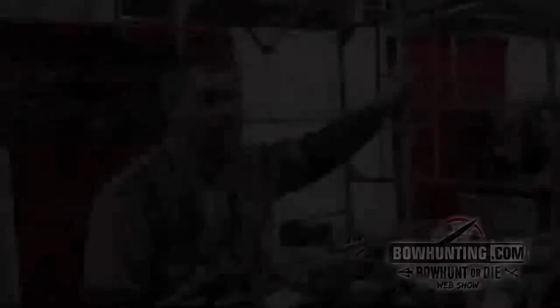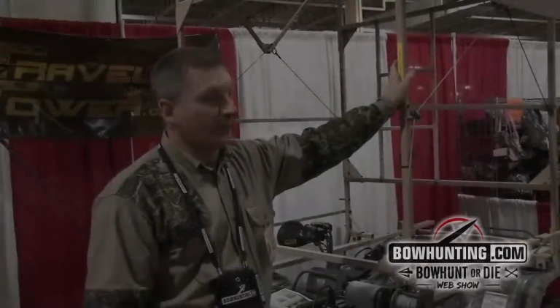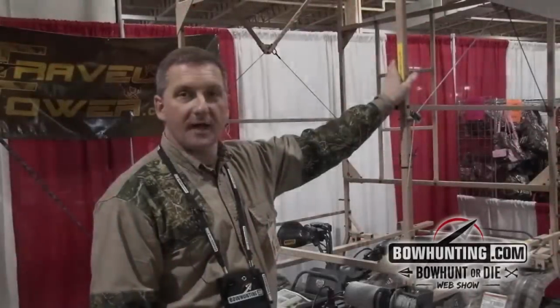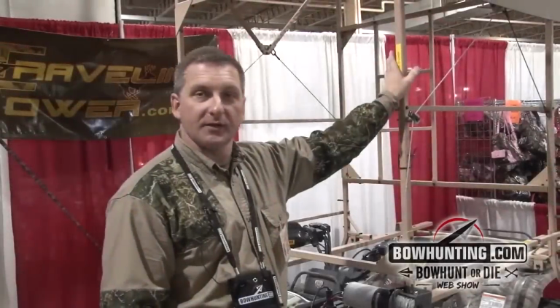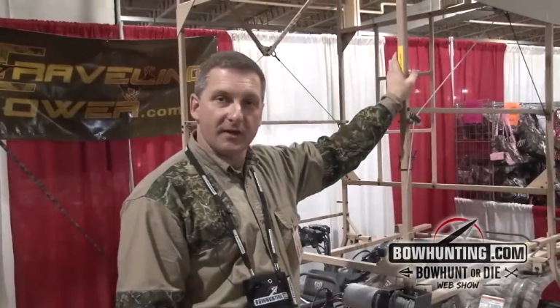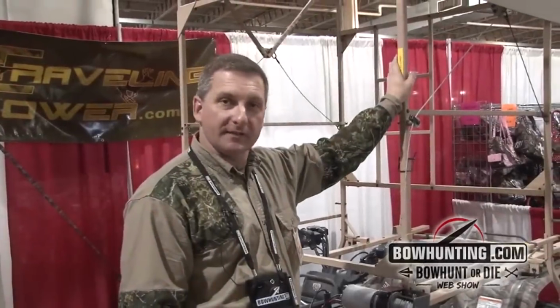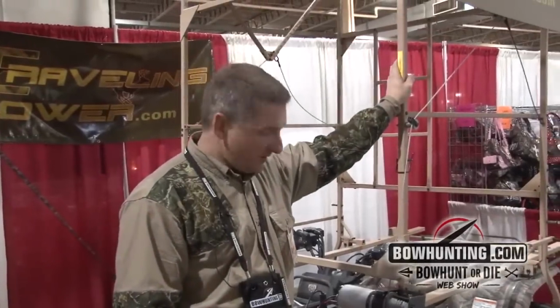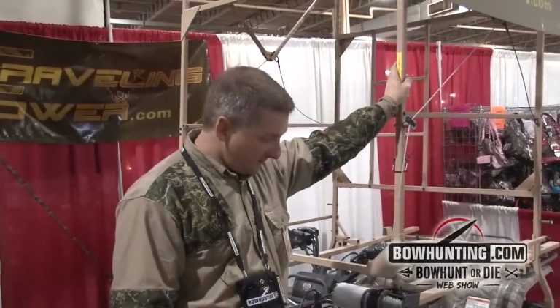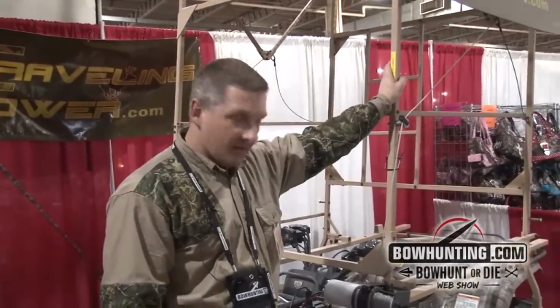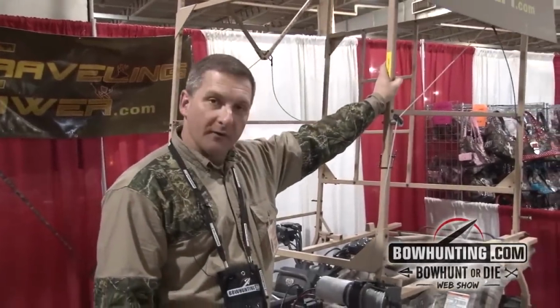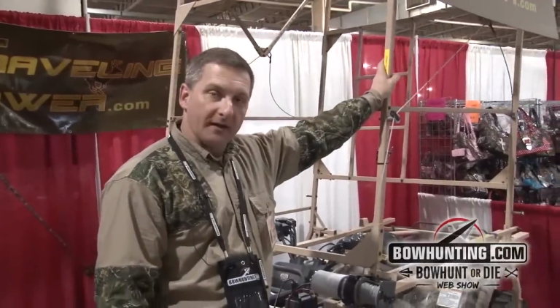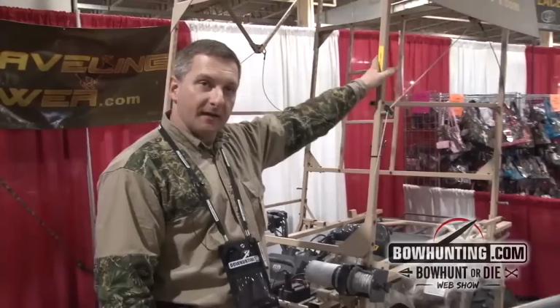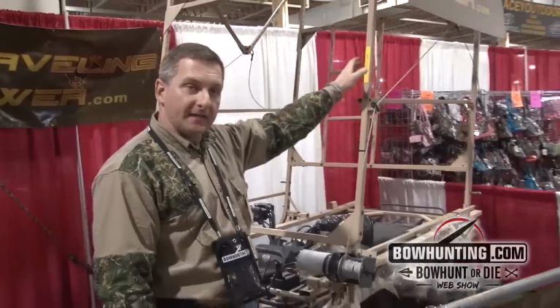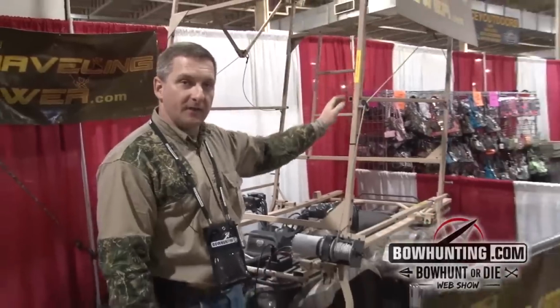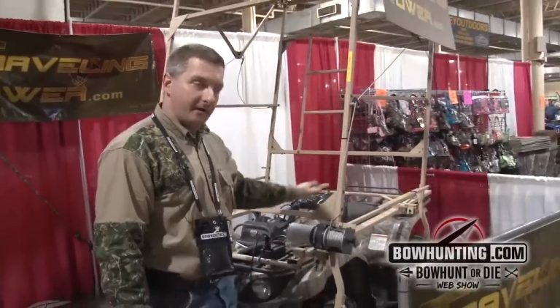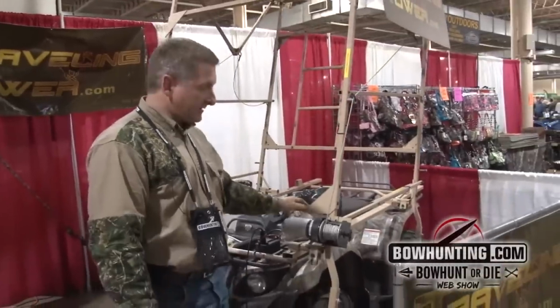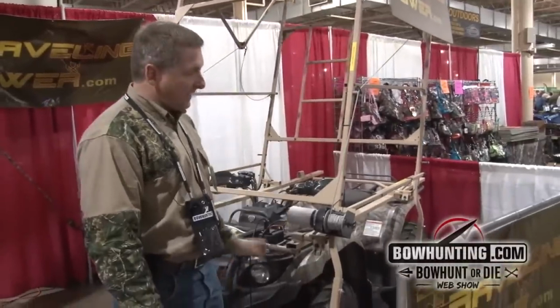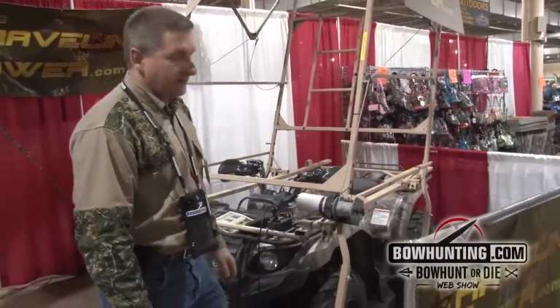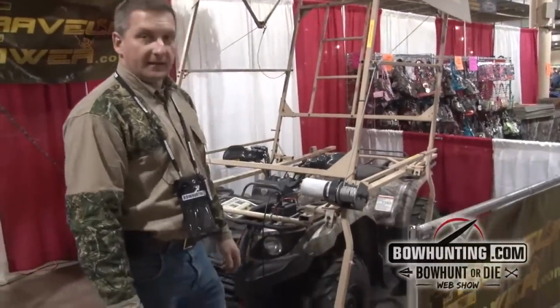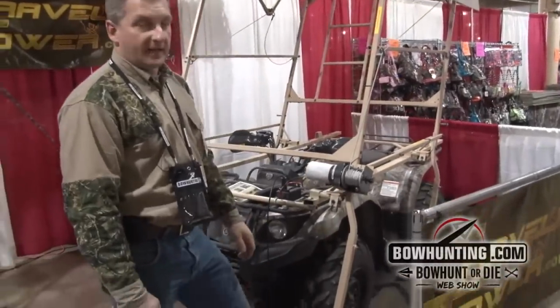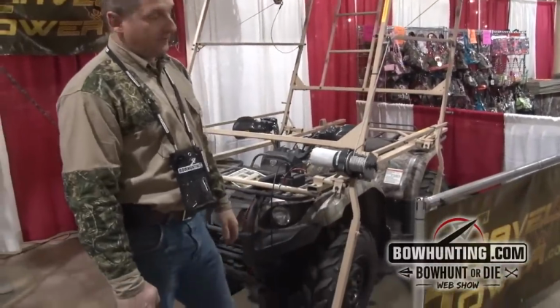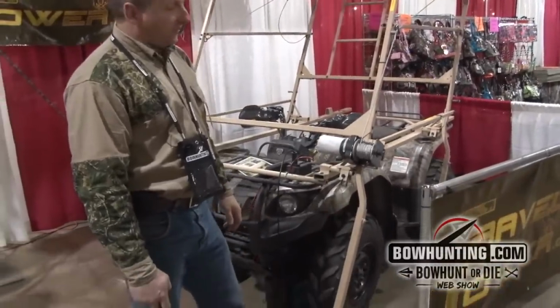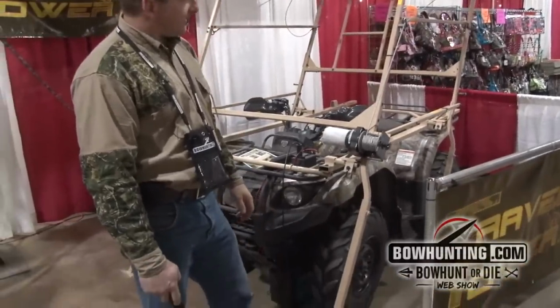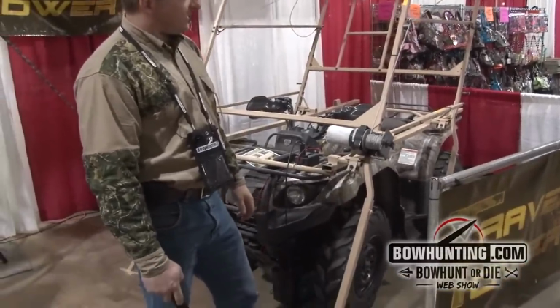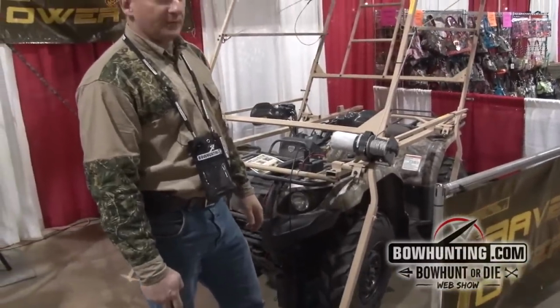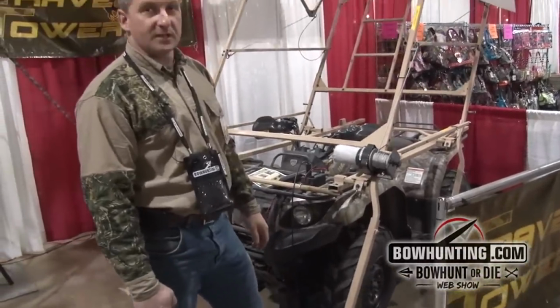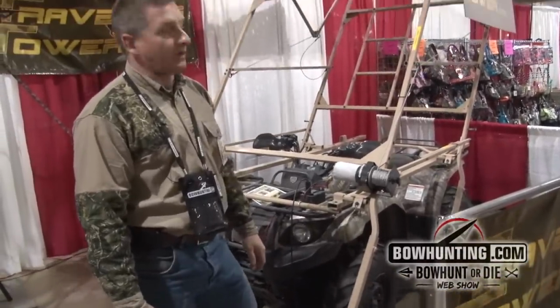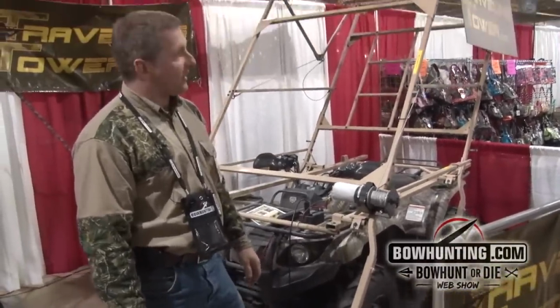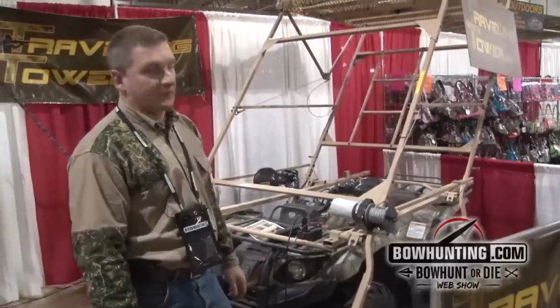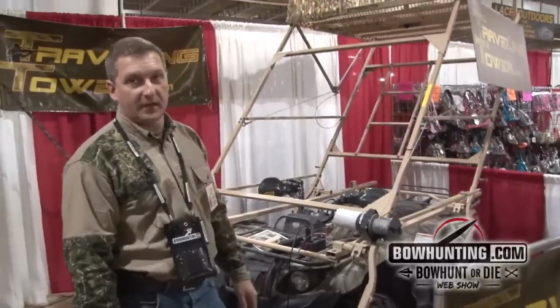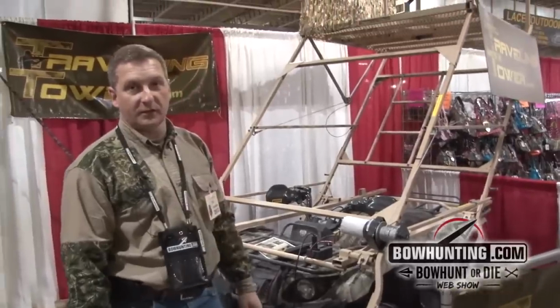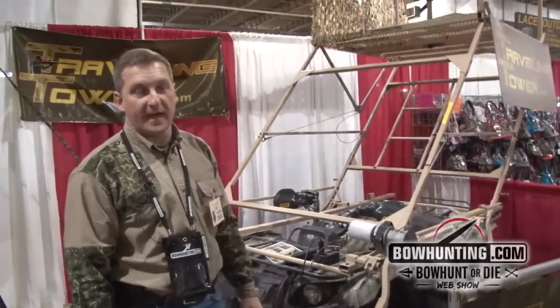I'm Todd with Traveling Tower. We've got an ATV mounted stand. In the down position, all the rails fold down totally flat.